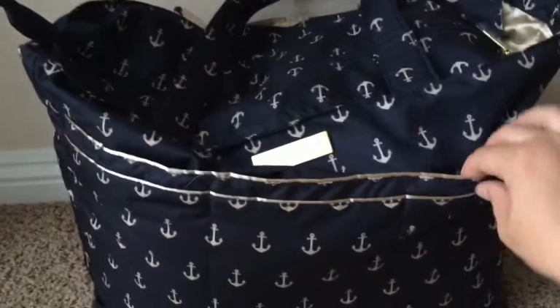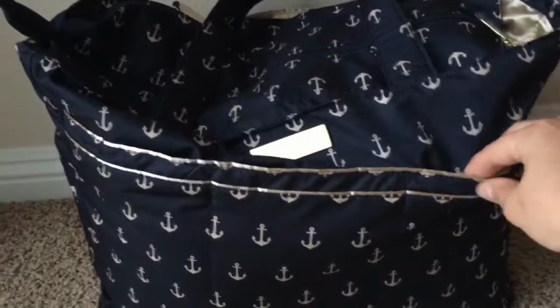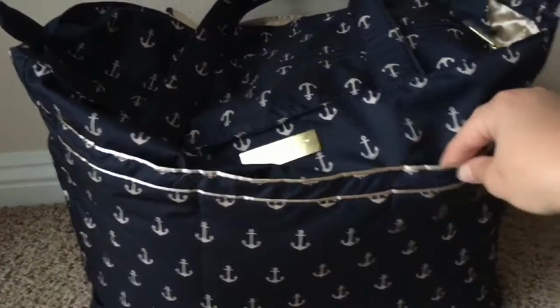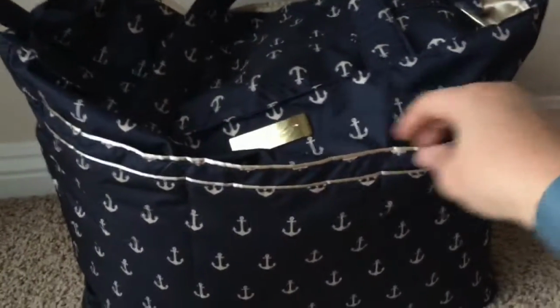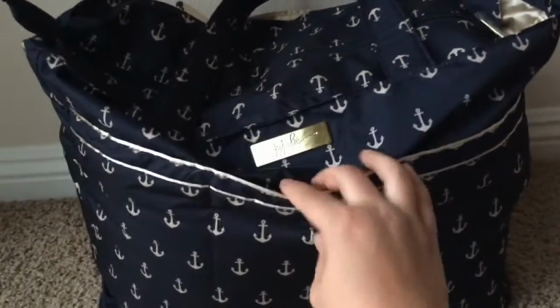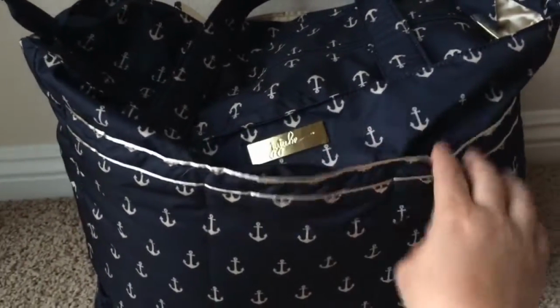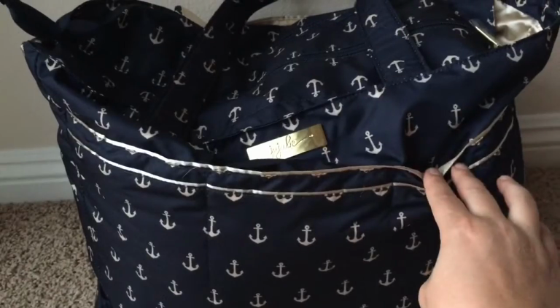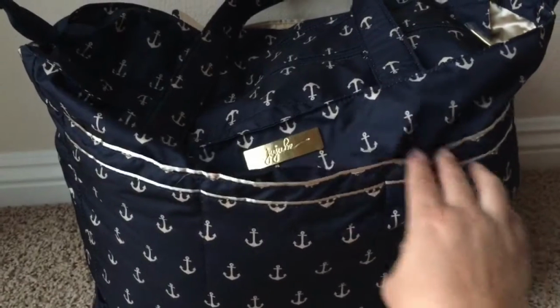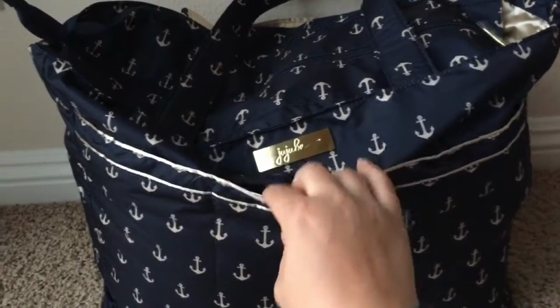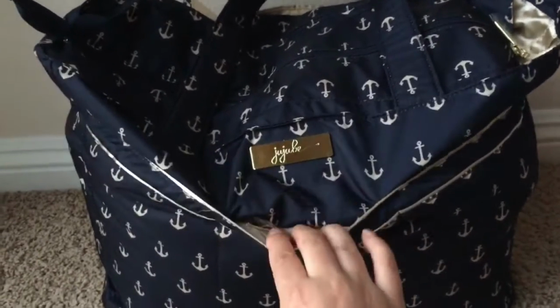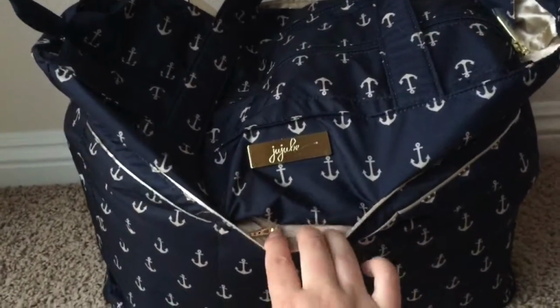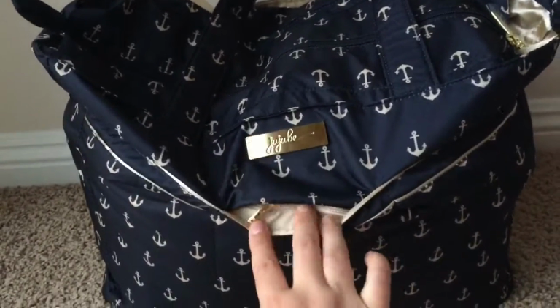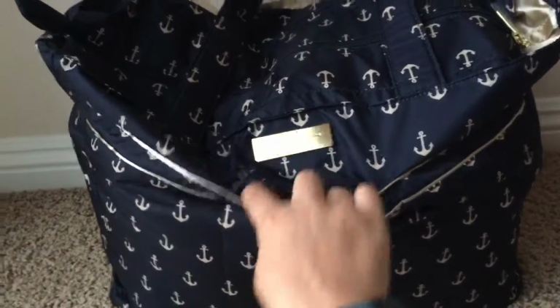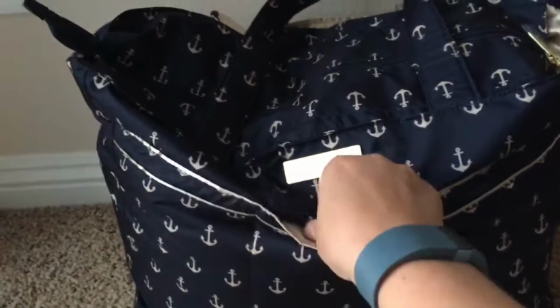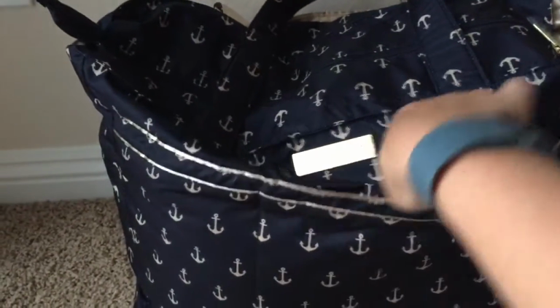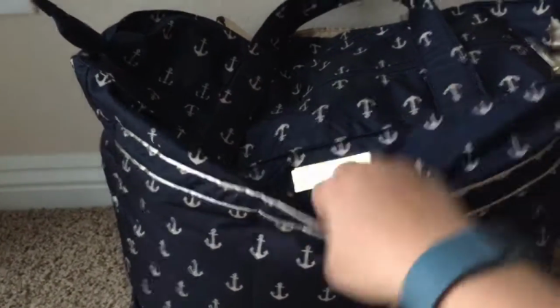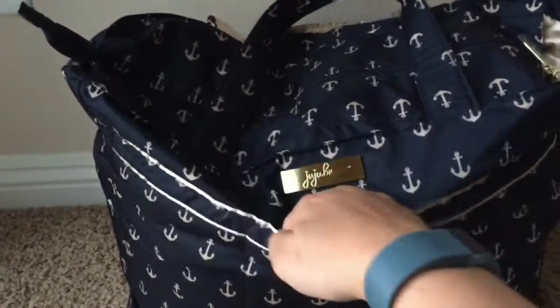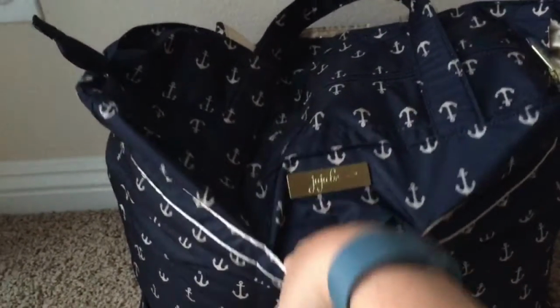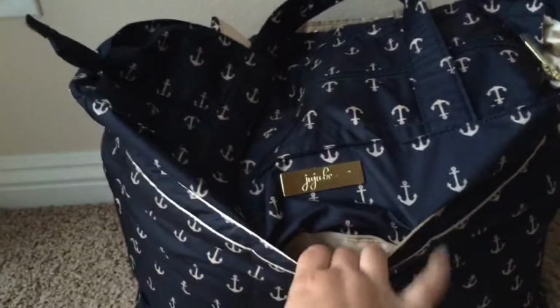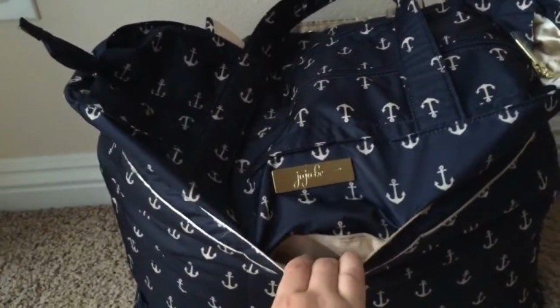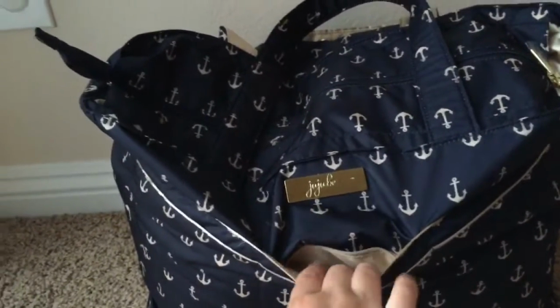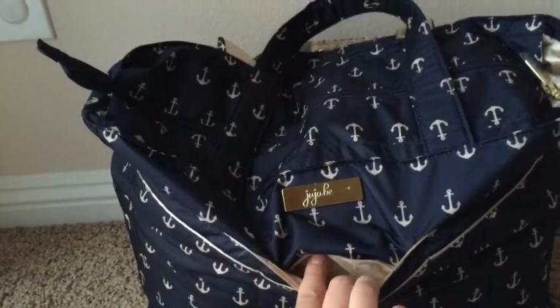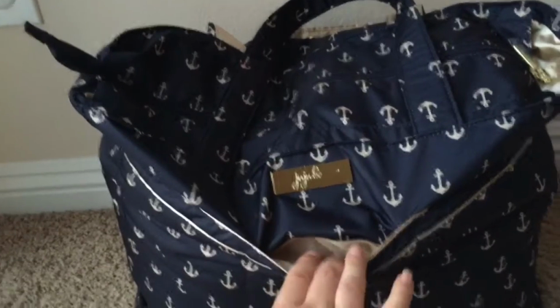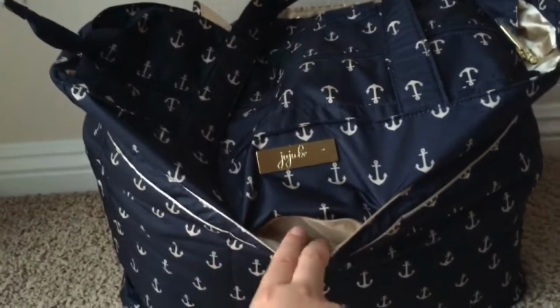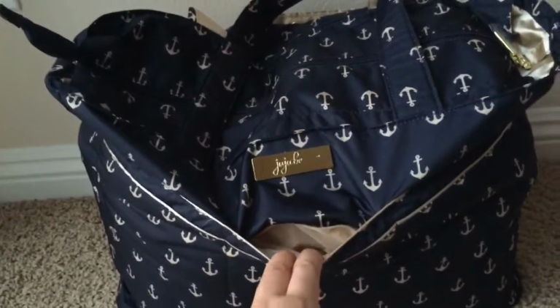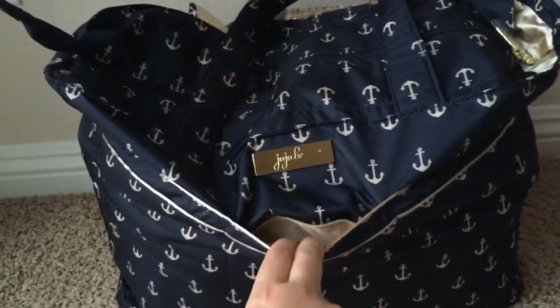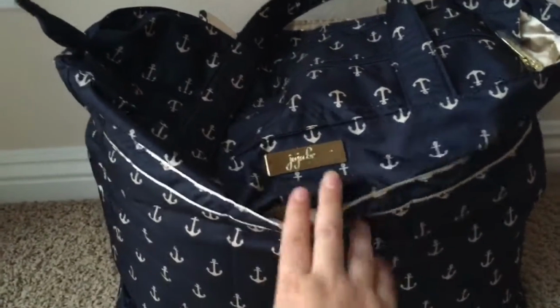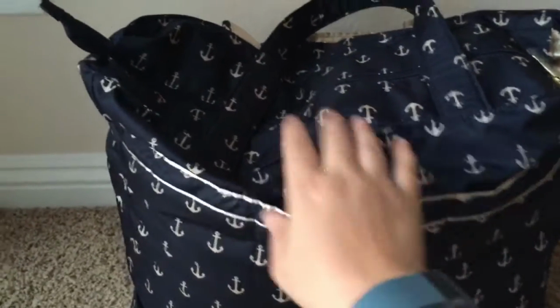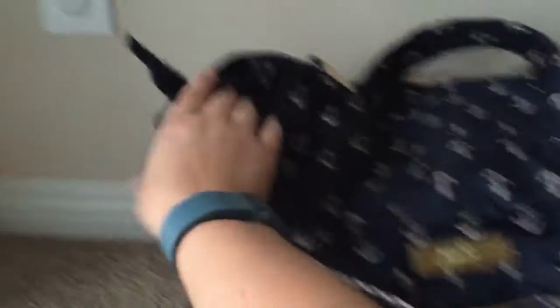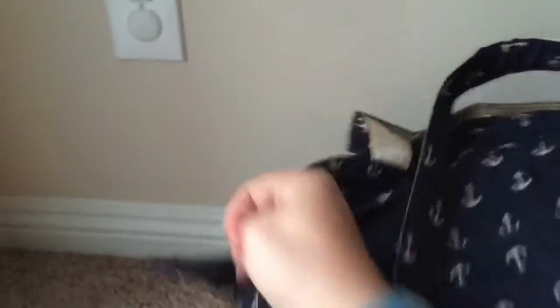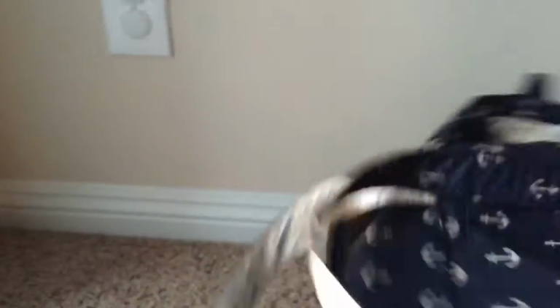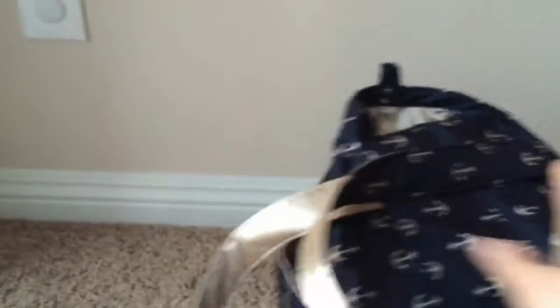These bottle pockets don't have anything in them, but I will put my sippy cups and stuff in it. This is usually where my phone and stuff goes, but I'm recording with it so it's not in there right now. I do love these really deep front pockets.